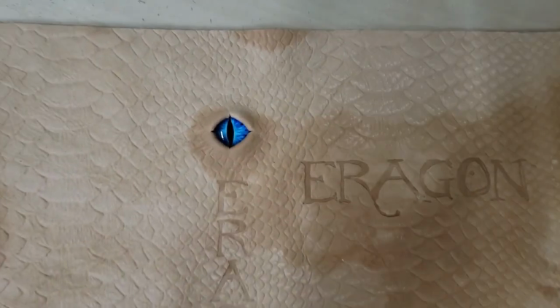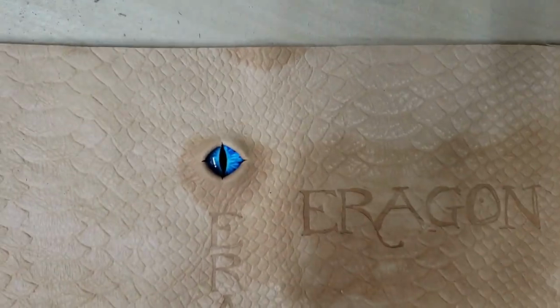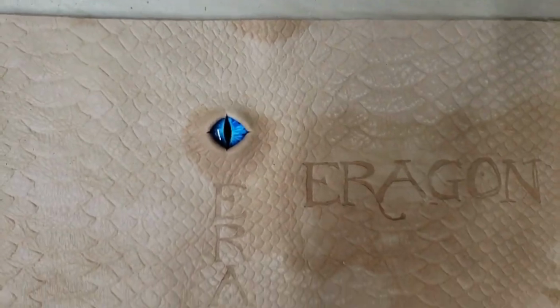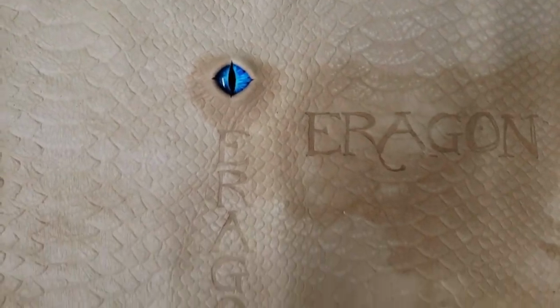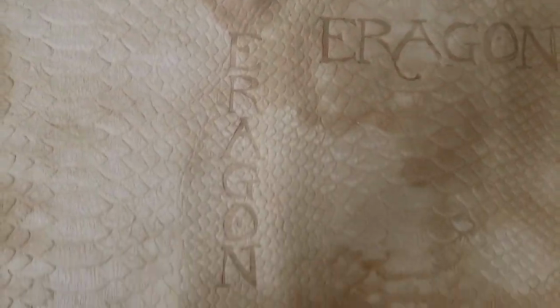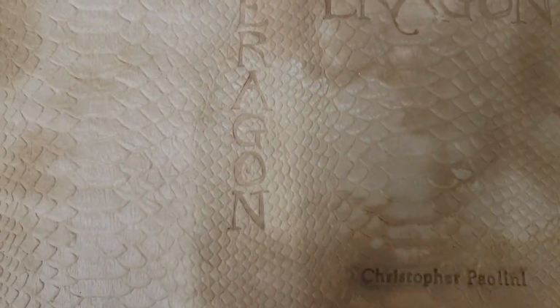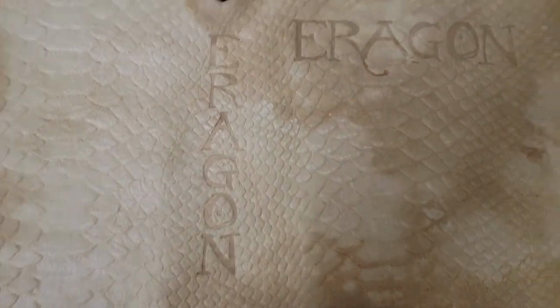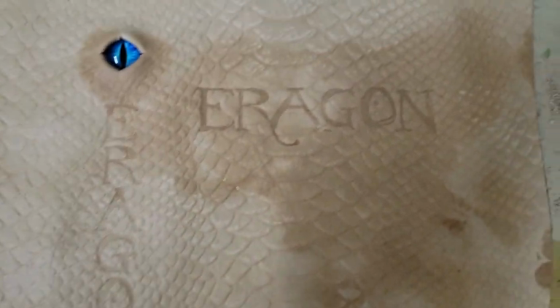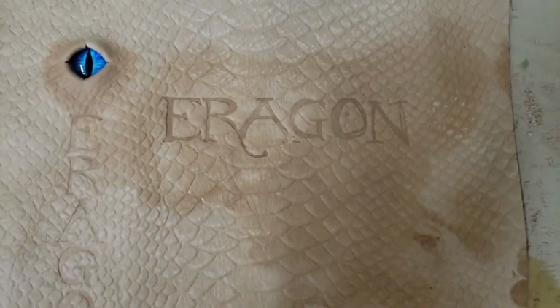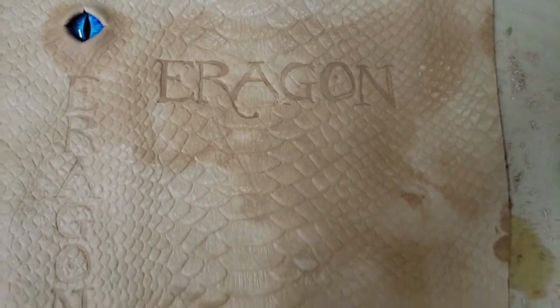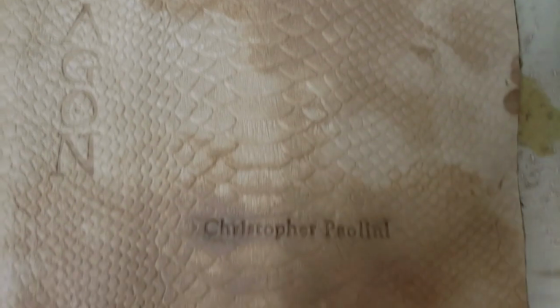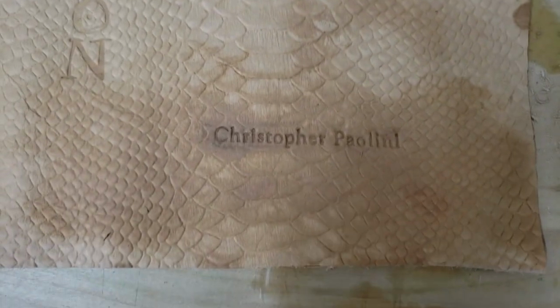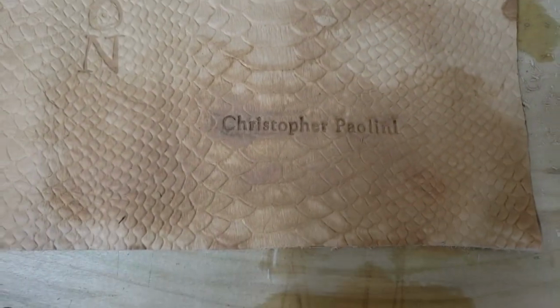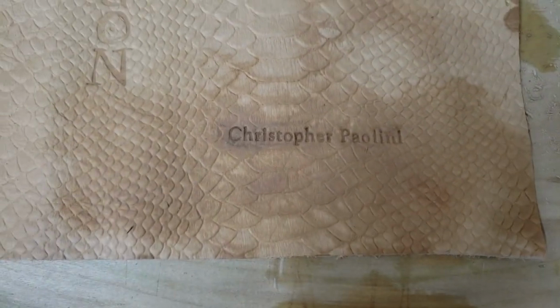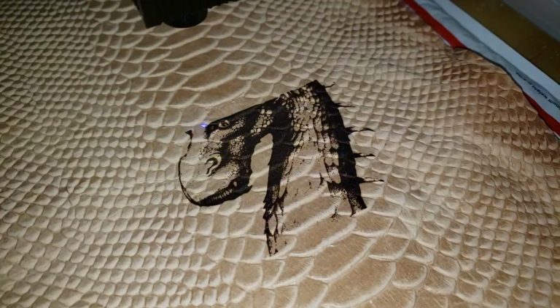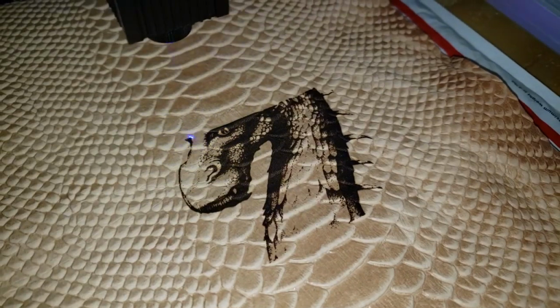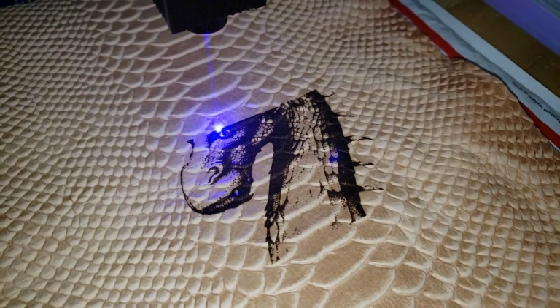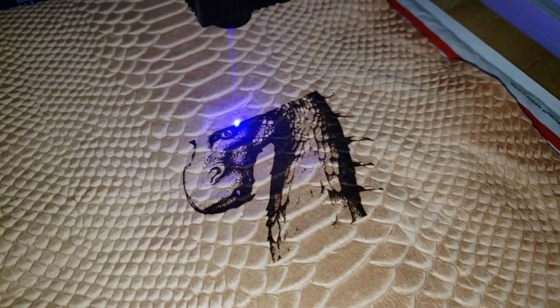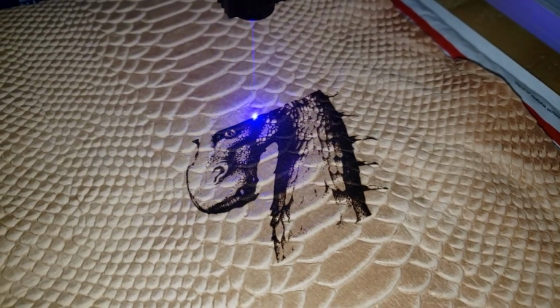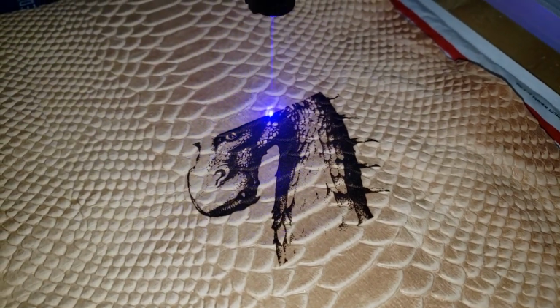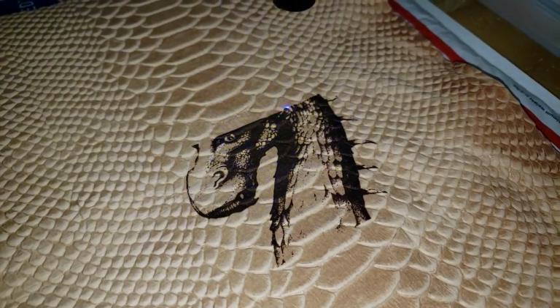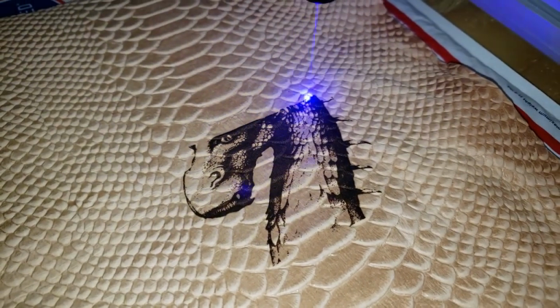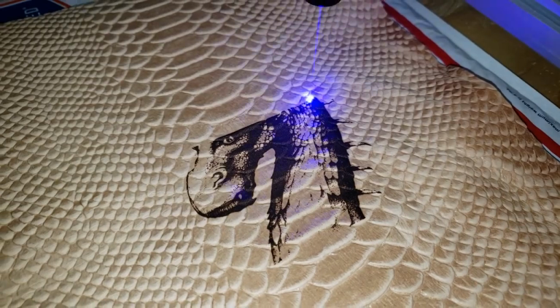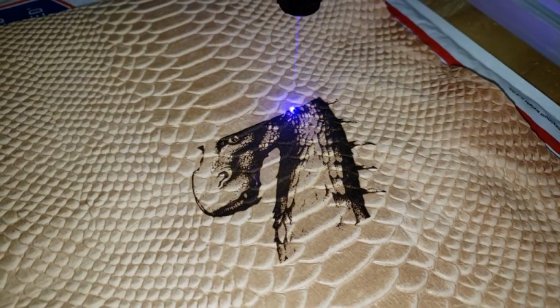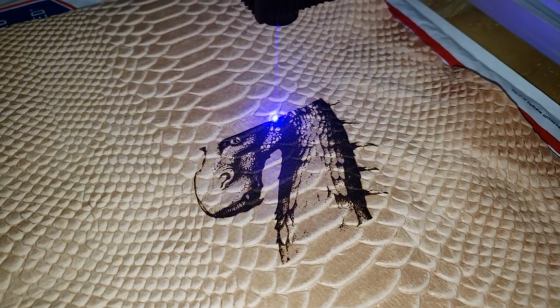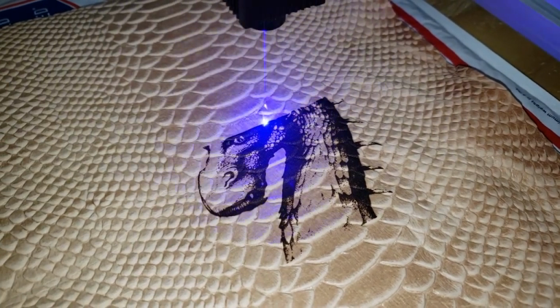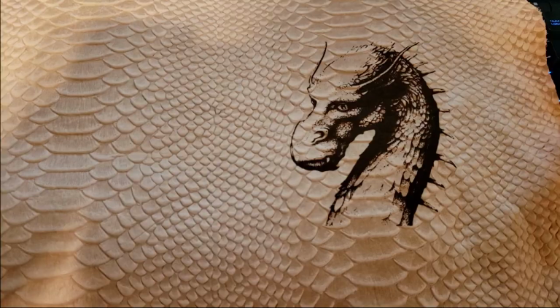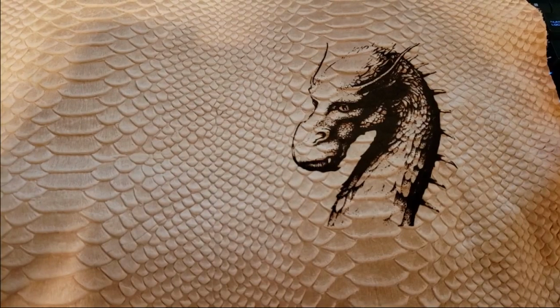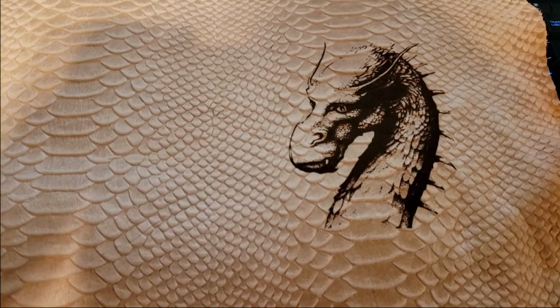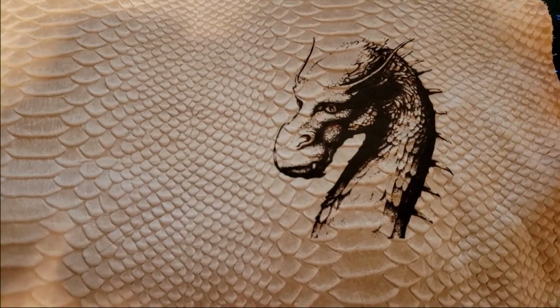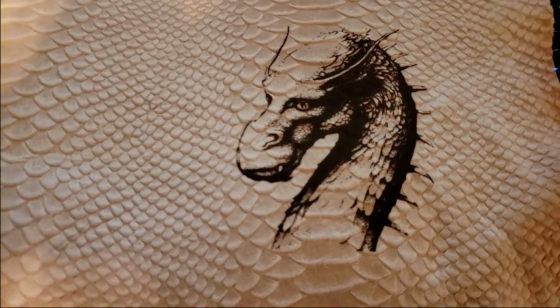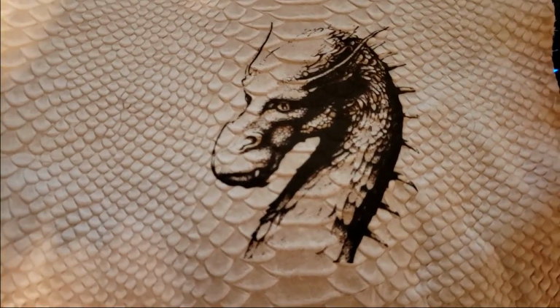If you're curious on how to add eyes to leather there's all kinds of tutorials out there — it's super easy. So I took my laser engraver and went ahead and engraved 'Zephira' onto the leather where the front of the book is going to be, just like on the hardcover edition.